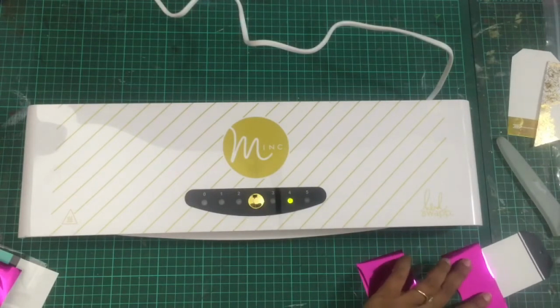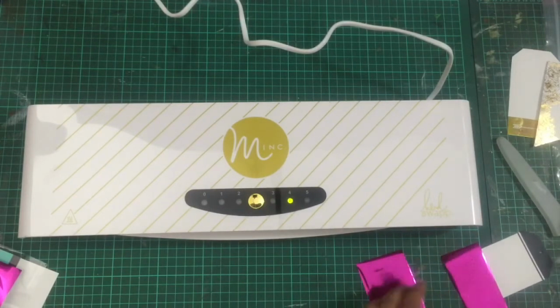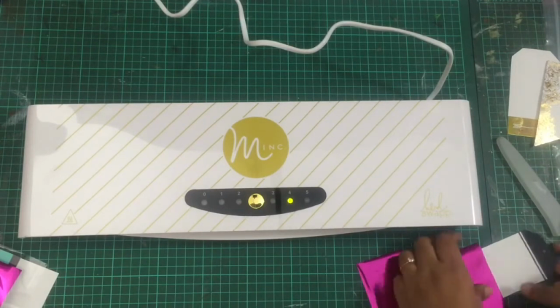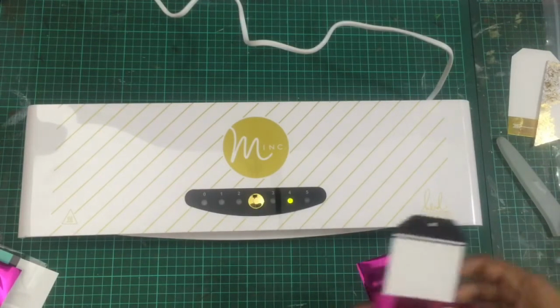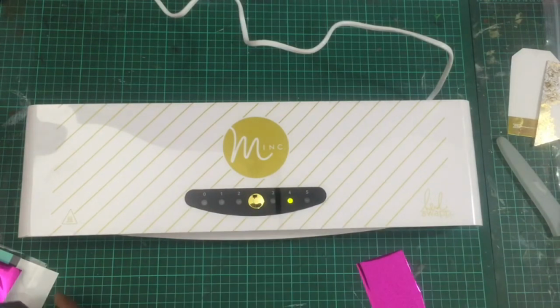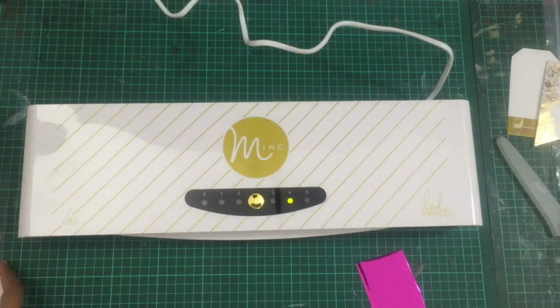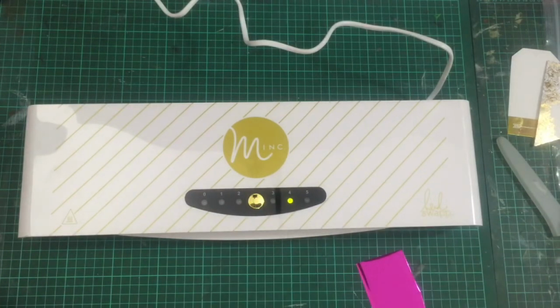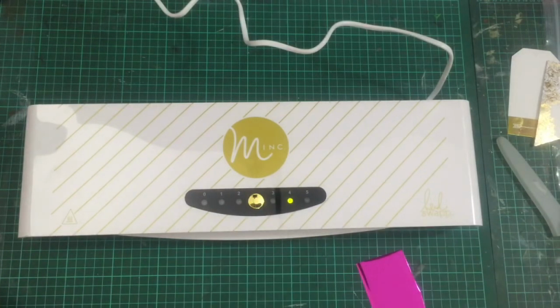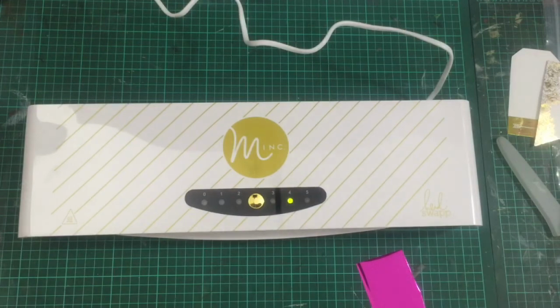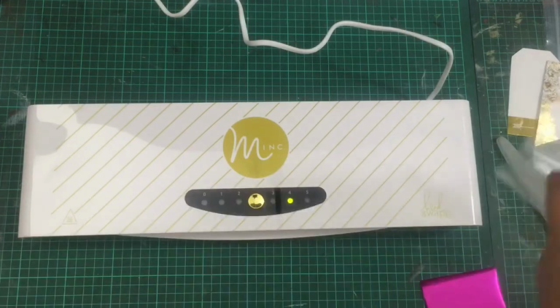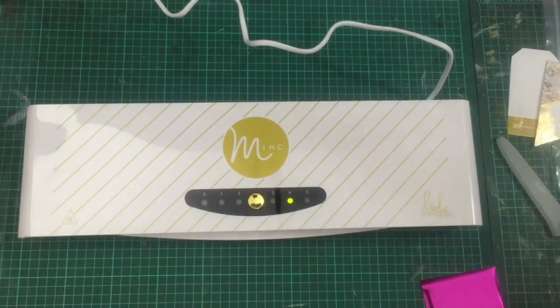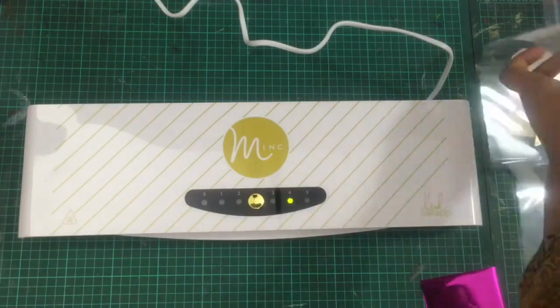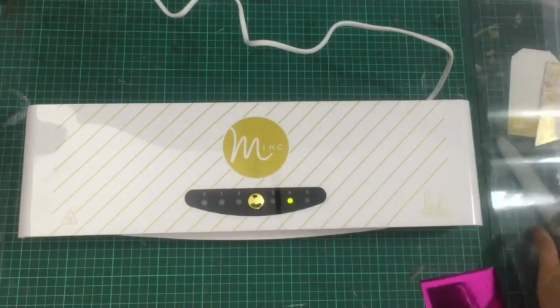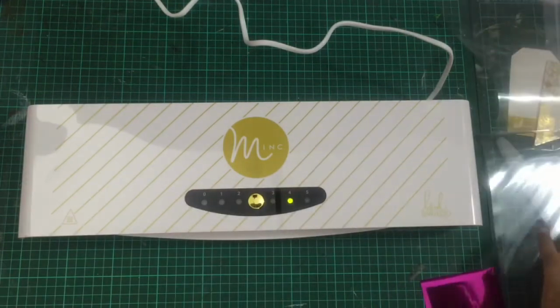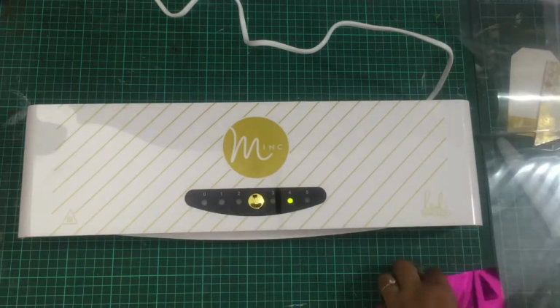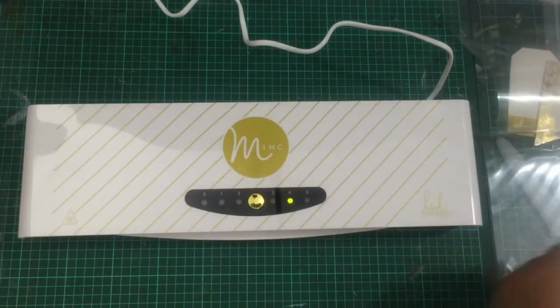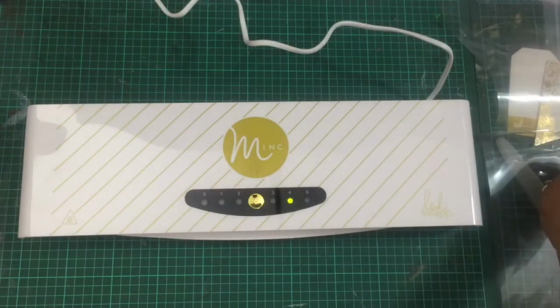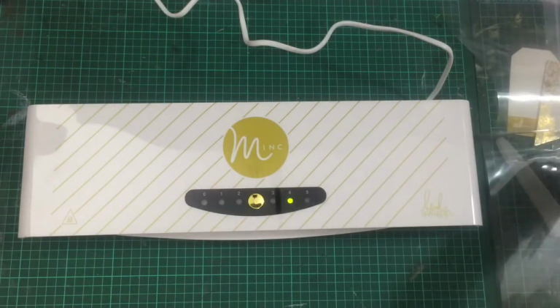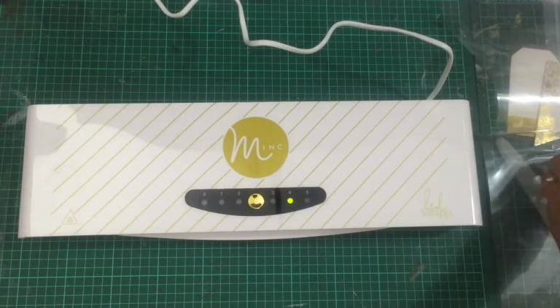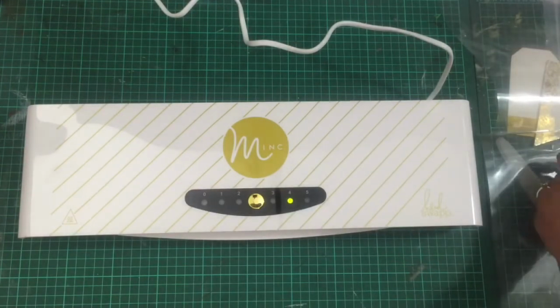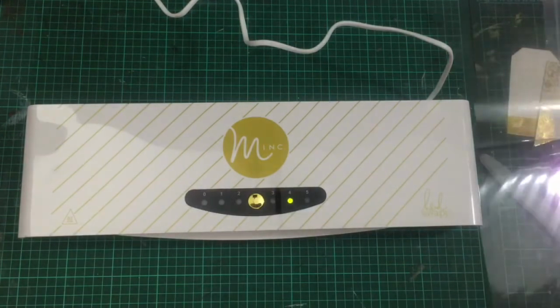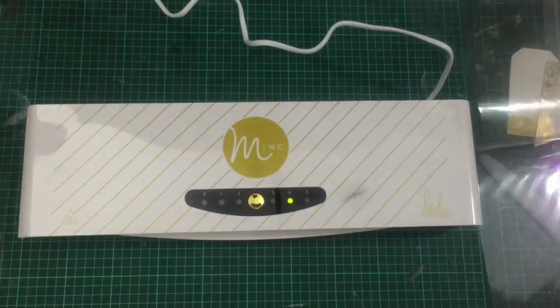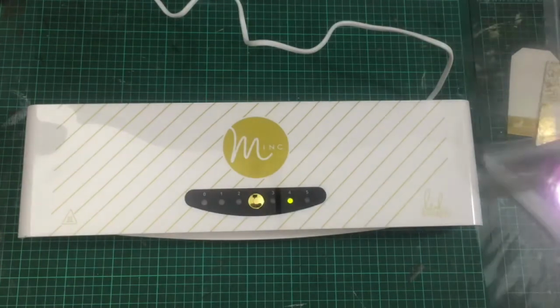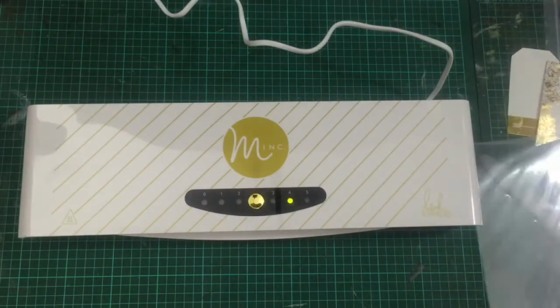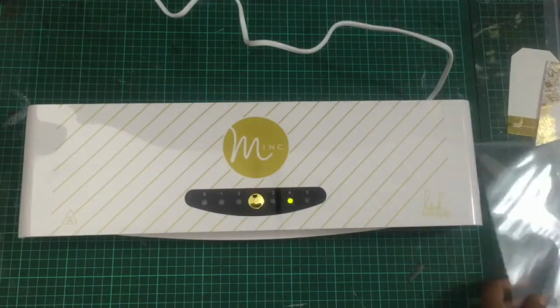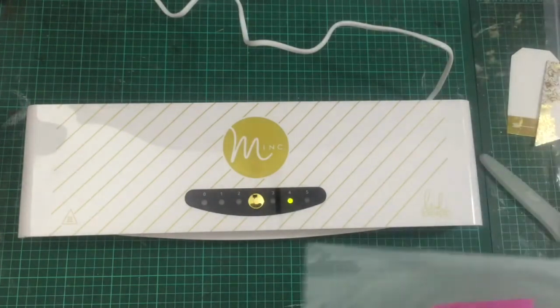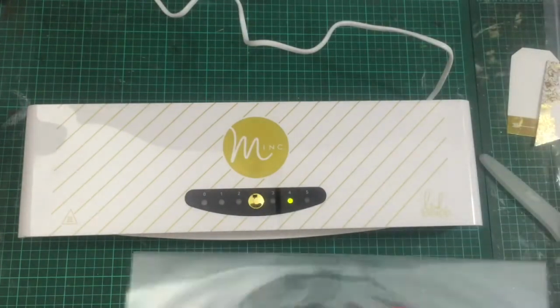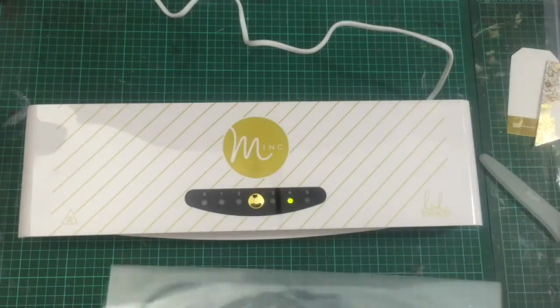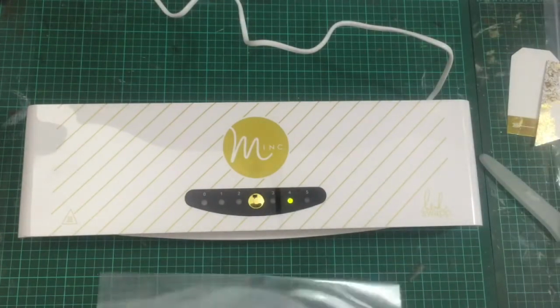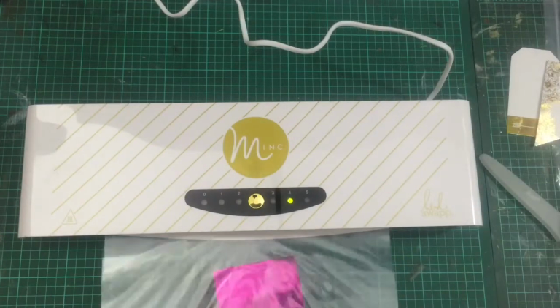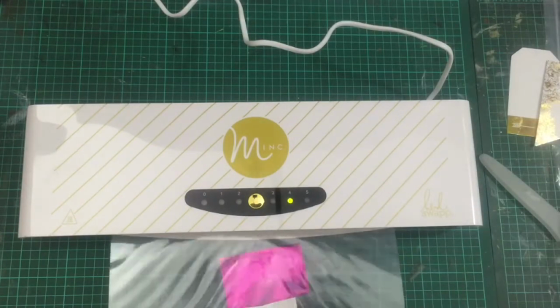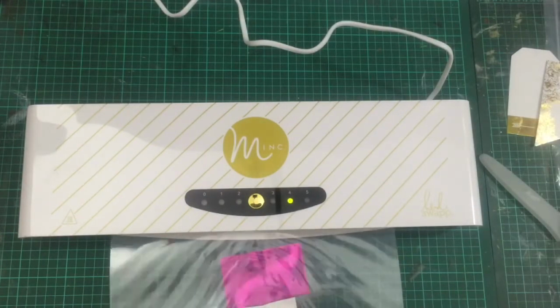There is another version of this machine called the Mini Minc, which would also be an absolutely amazing product, but I have the bigger version and I am in love with it.